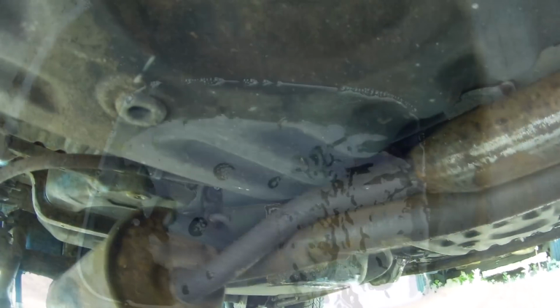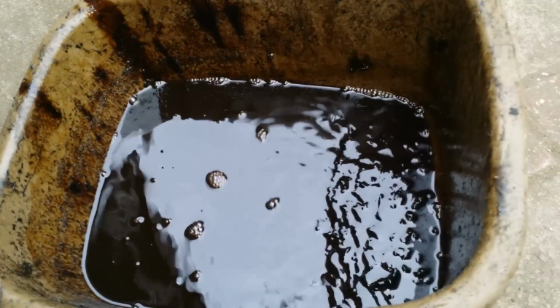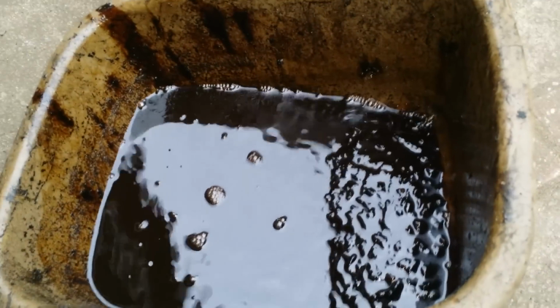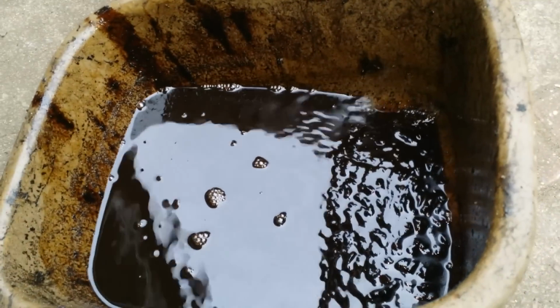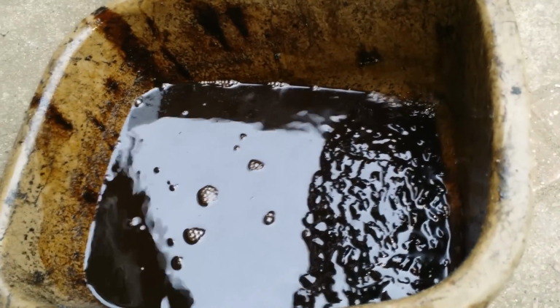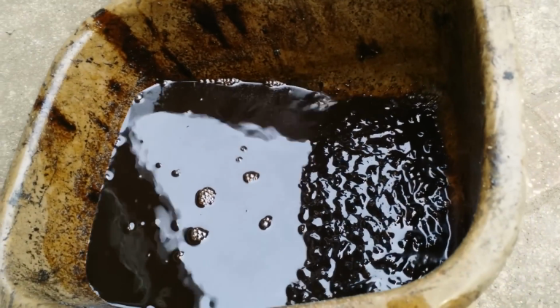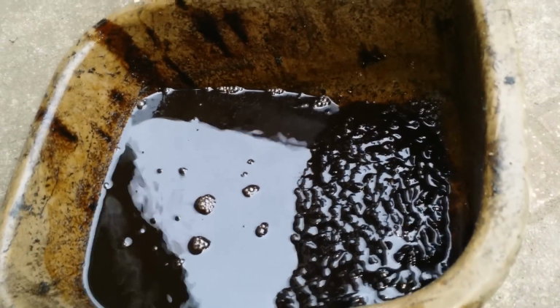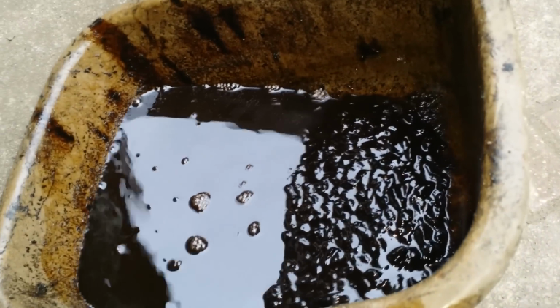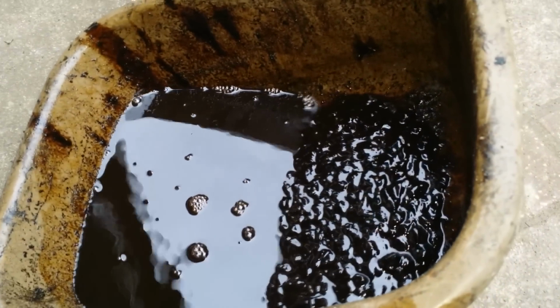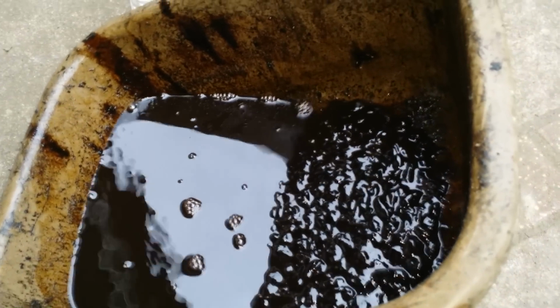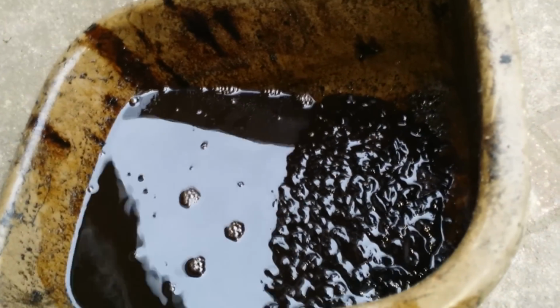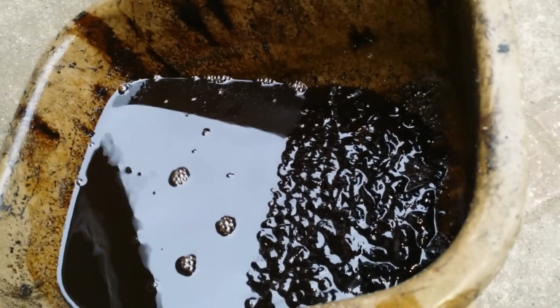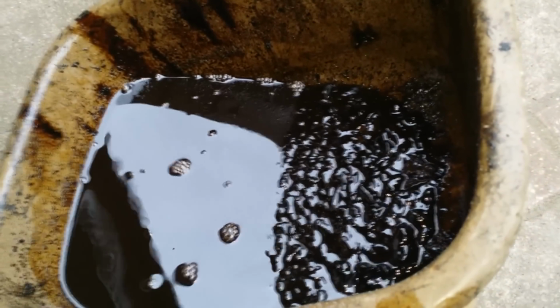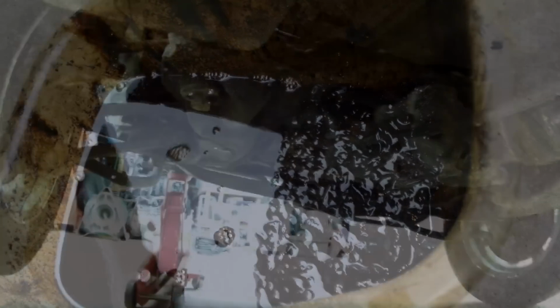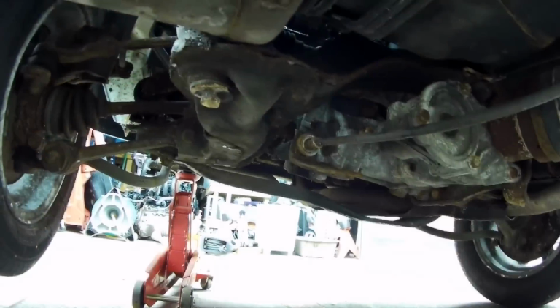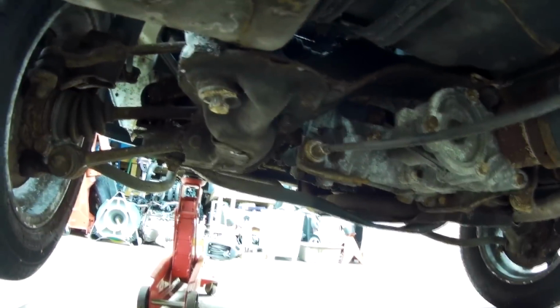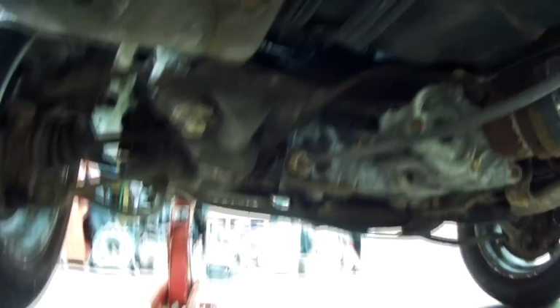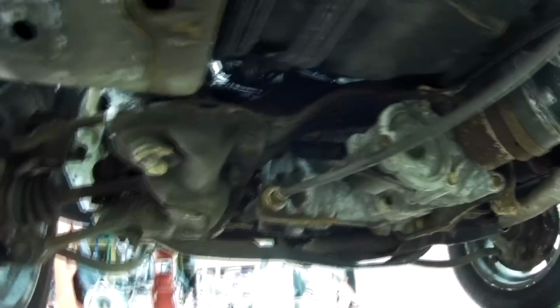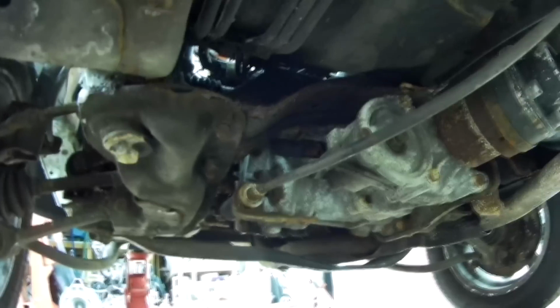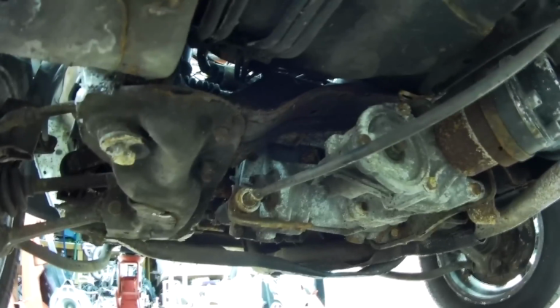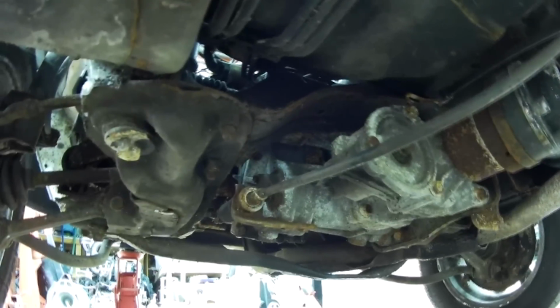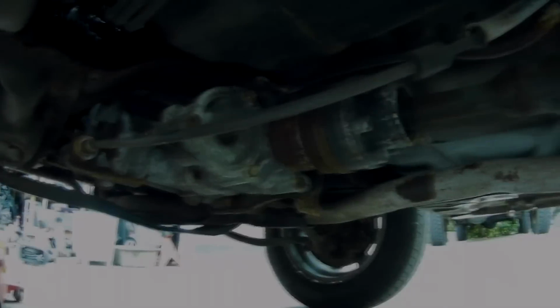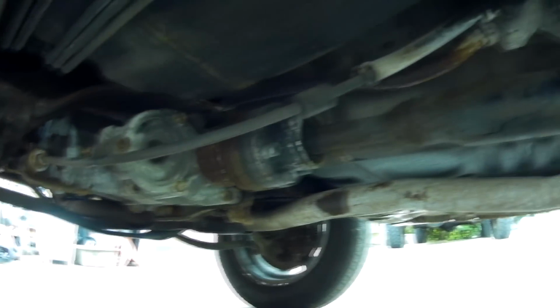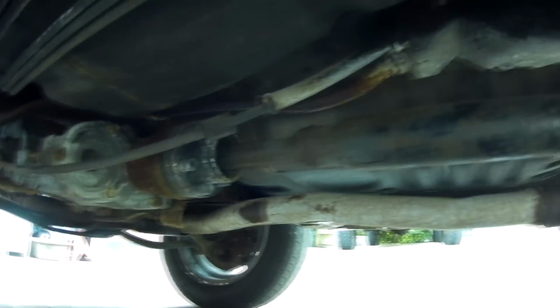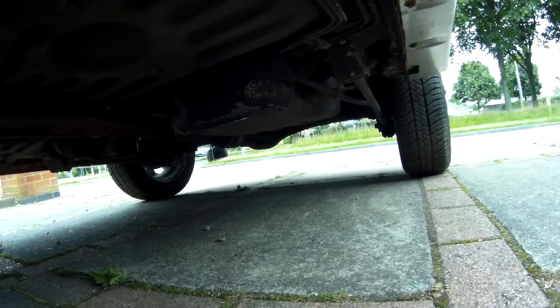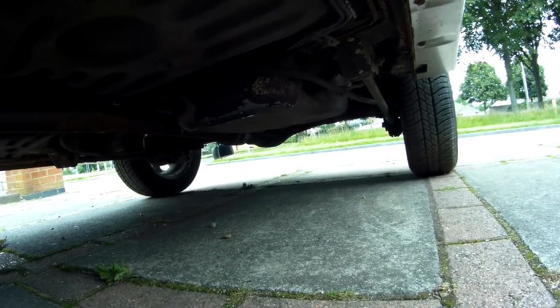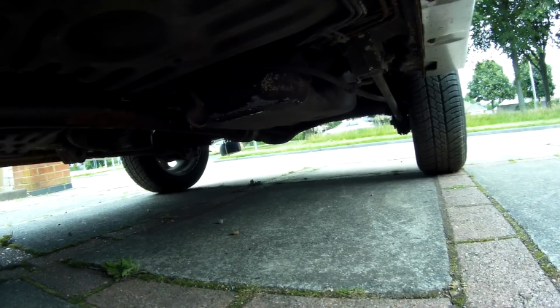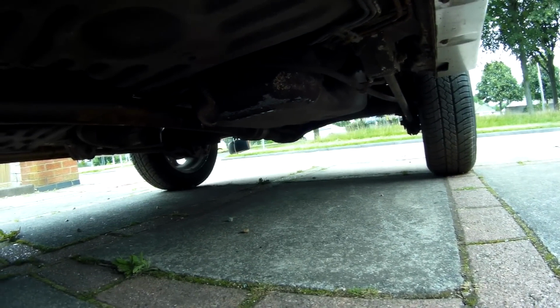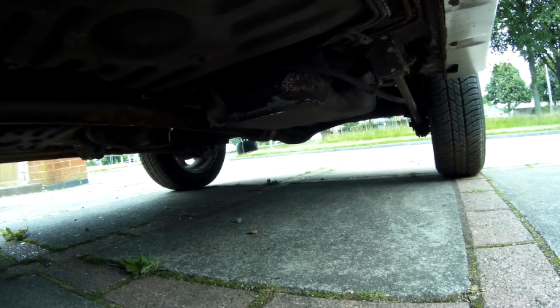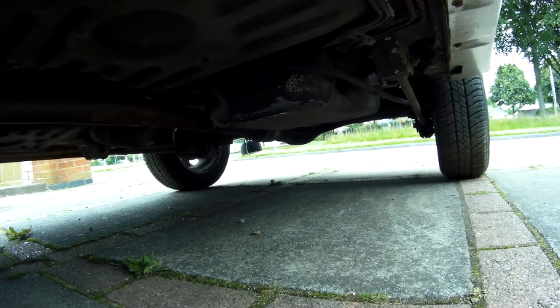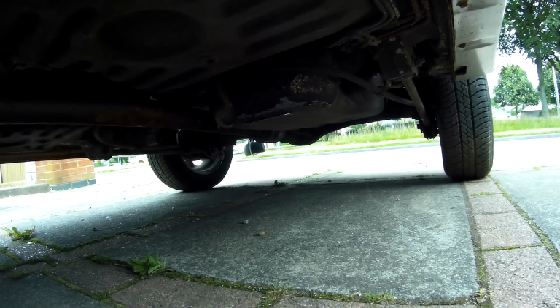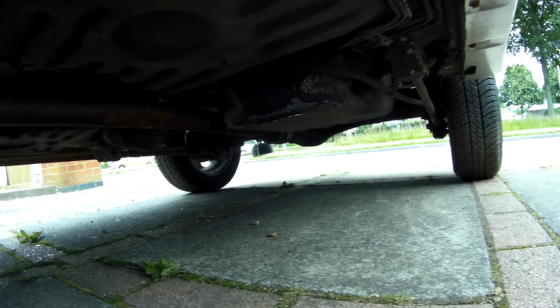Secondly, given the horrible state of the engine oil, I don't have much faith at all in what the gearbox, transfer box, and back axle might be swimming in, so those will need to be drained and refilled with fresh fluid.